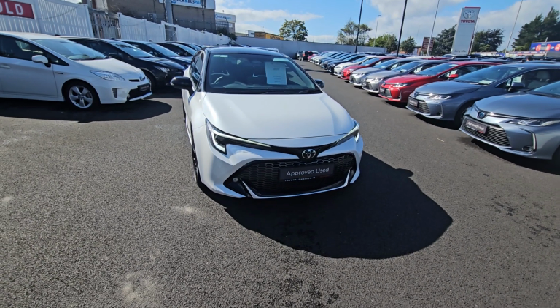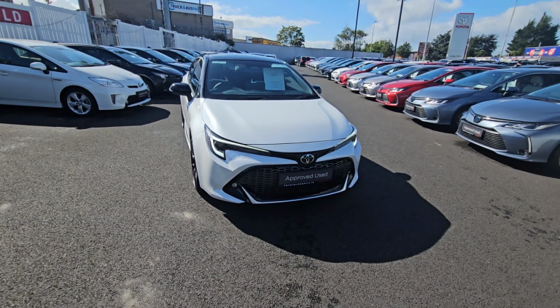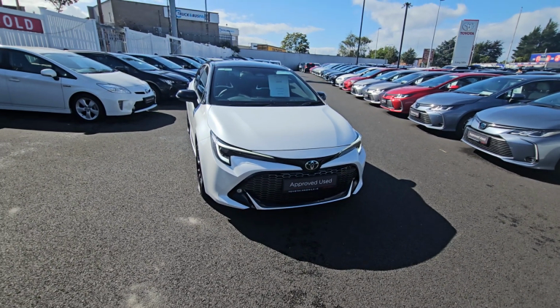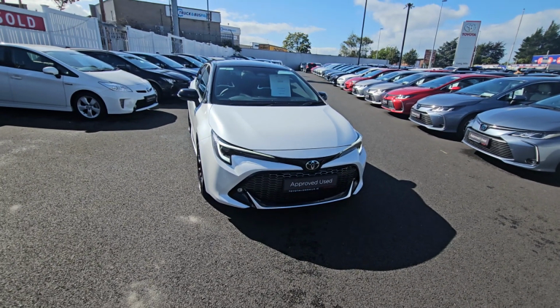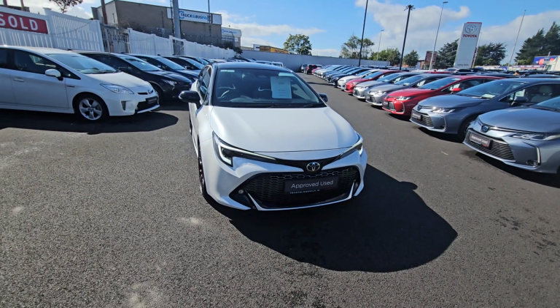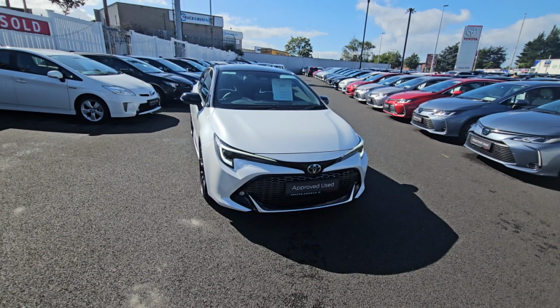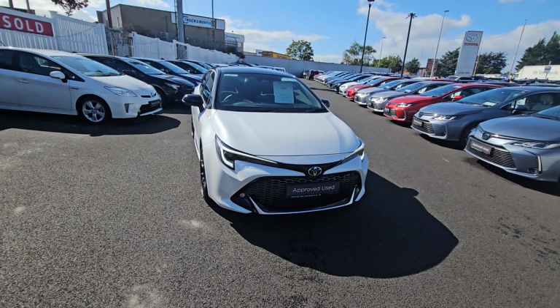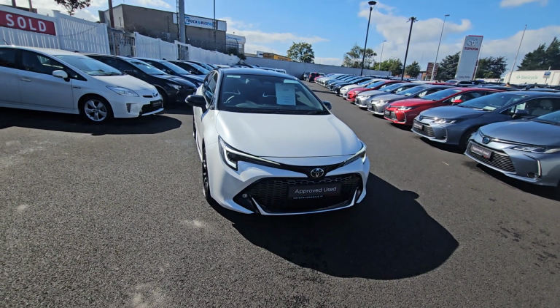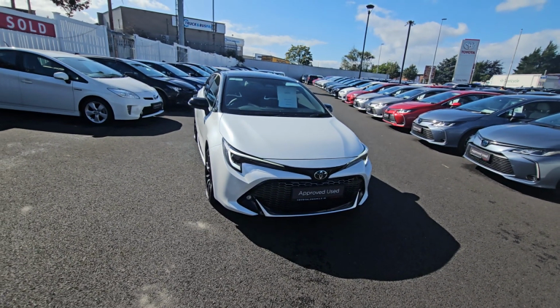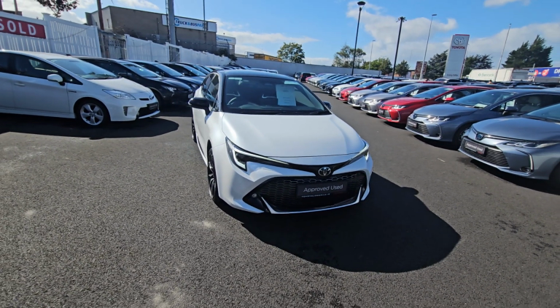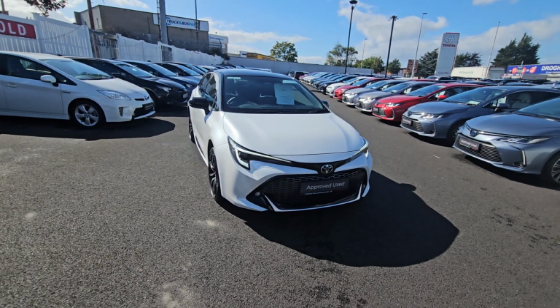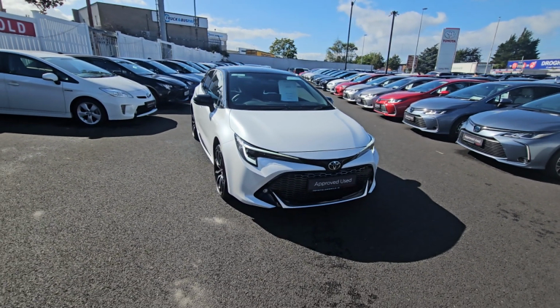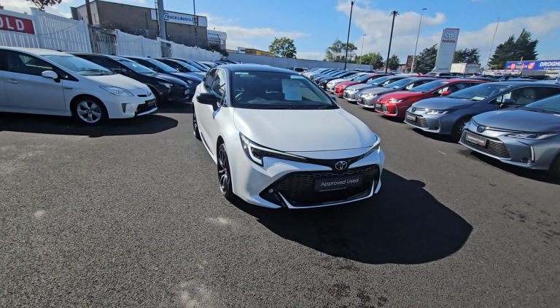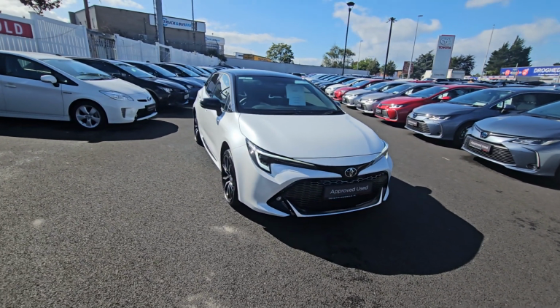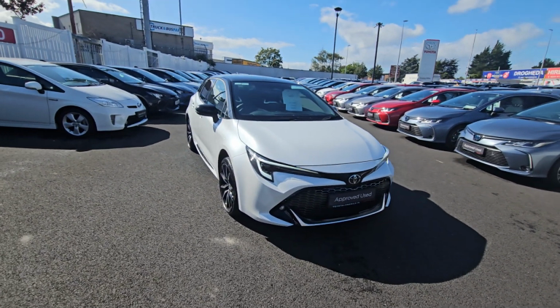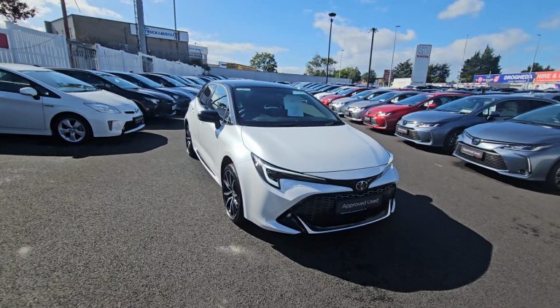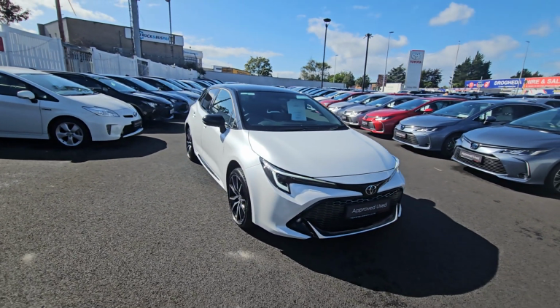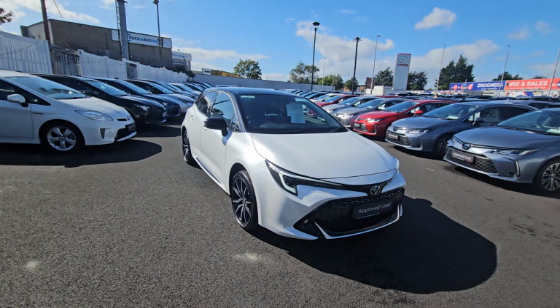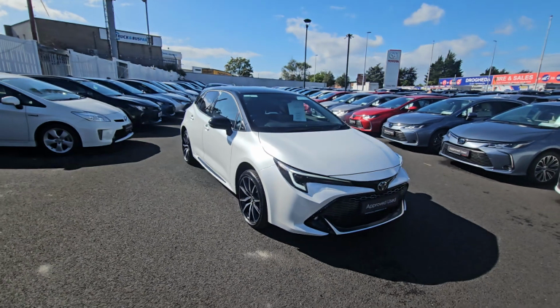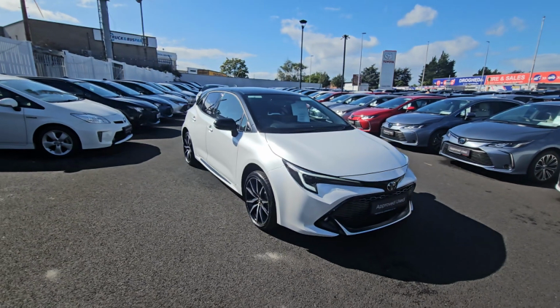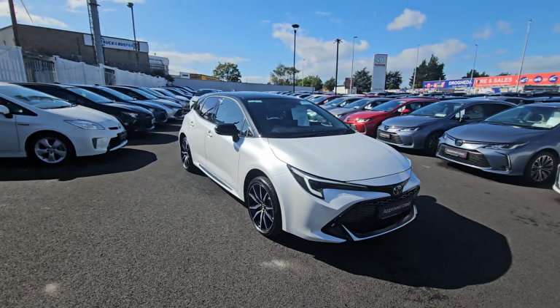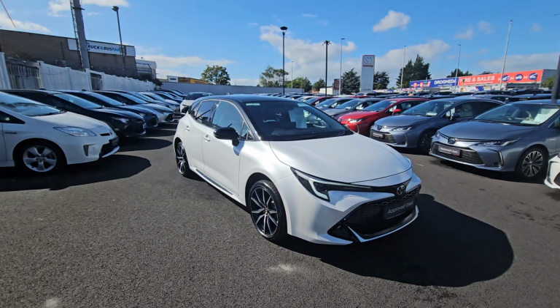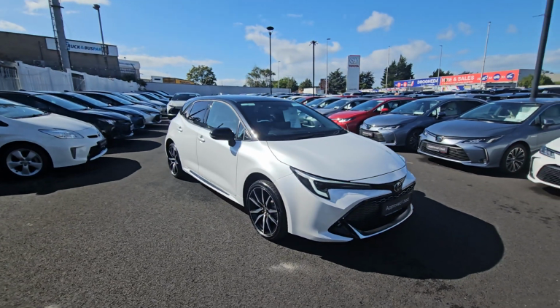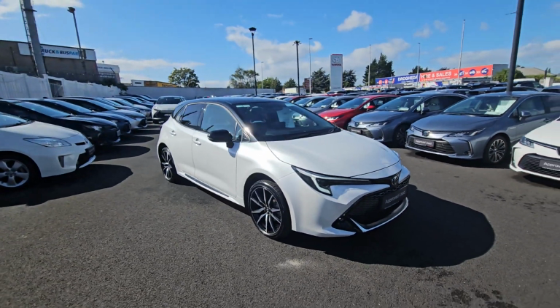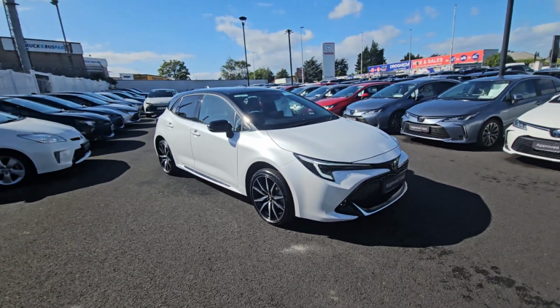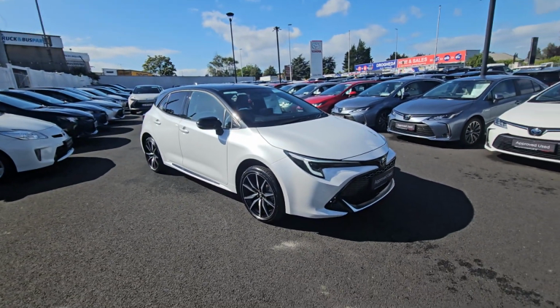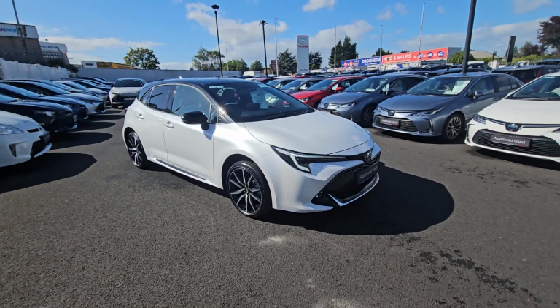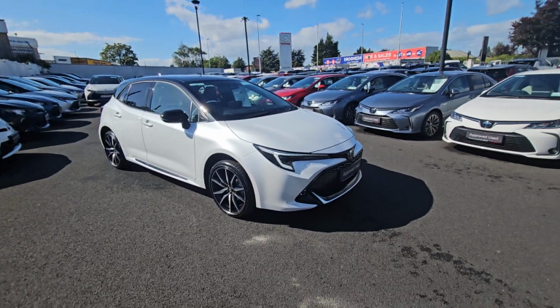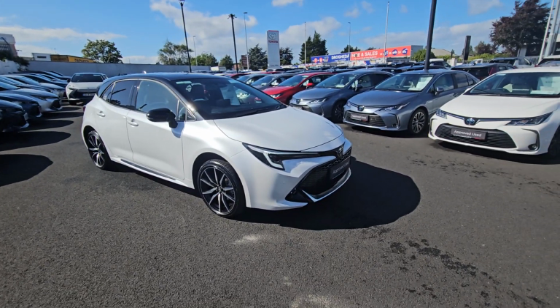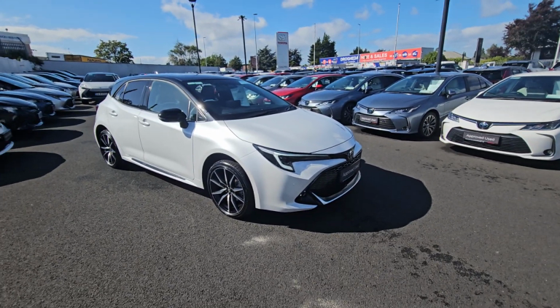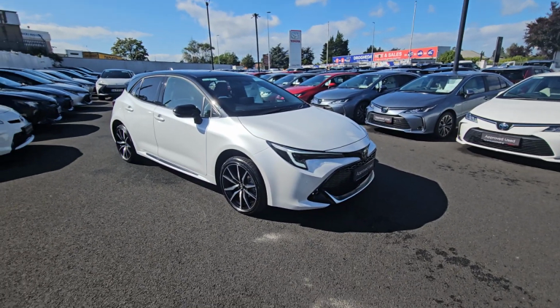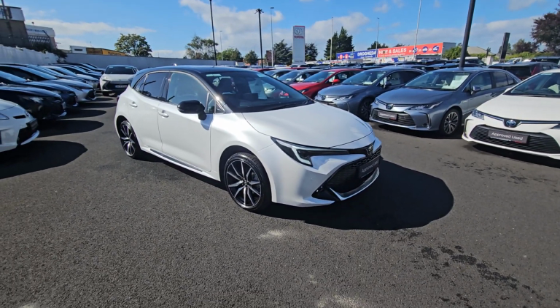Welcome to Toyota Longmile. Just arrived in today, a 241 Toyota Corolla hatchback. It's the GR Sport — huge spec on this car.